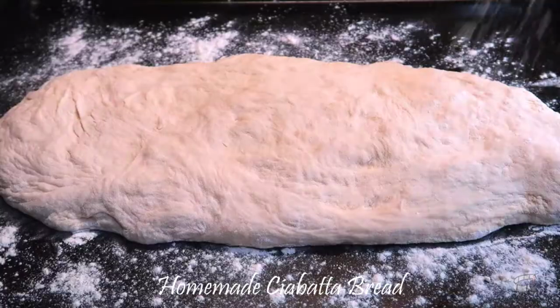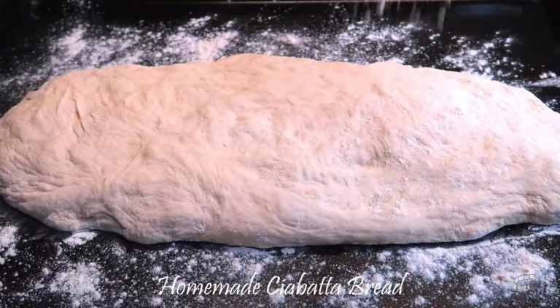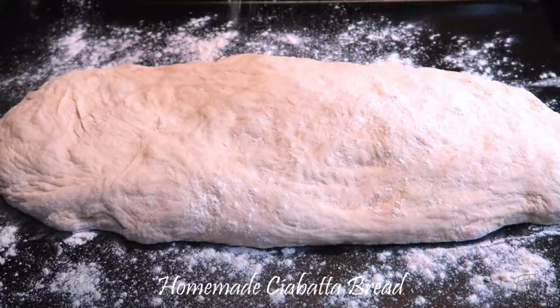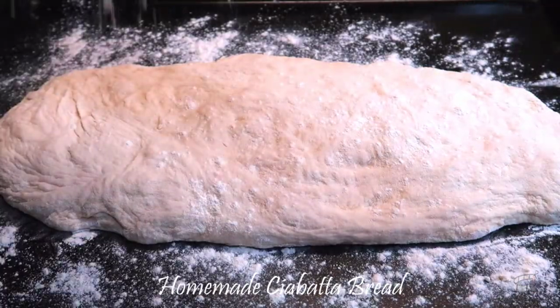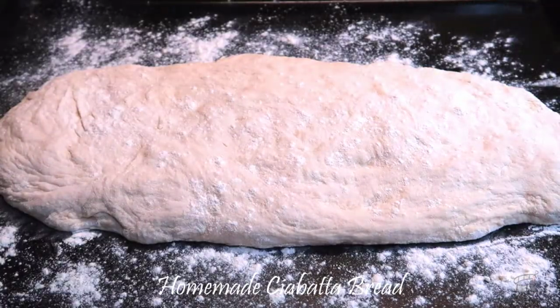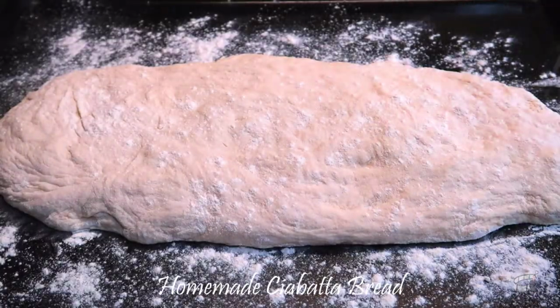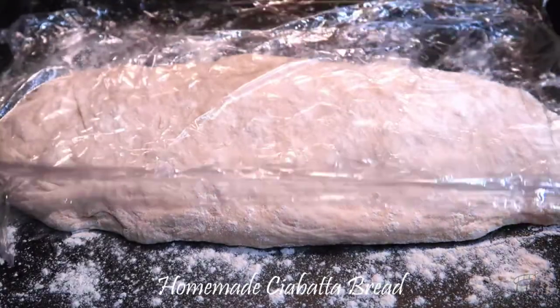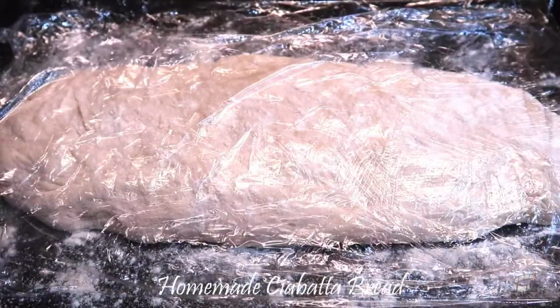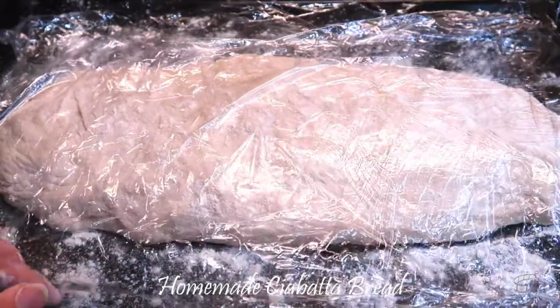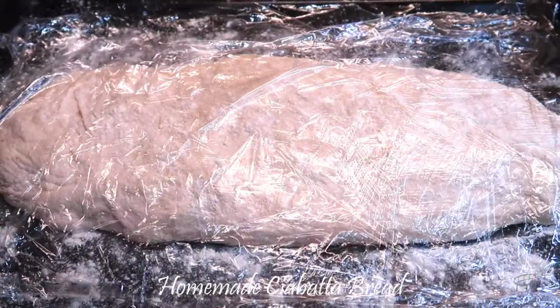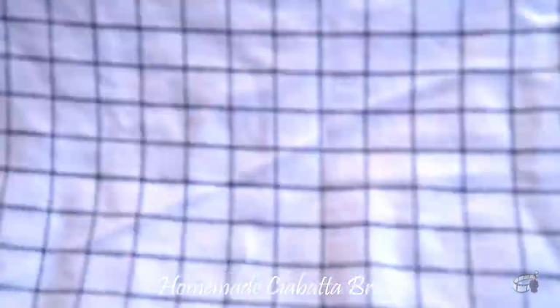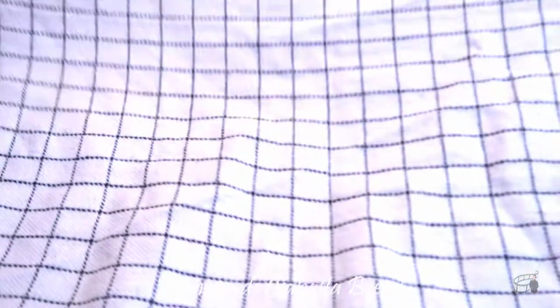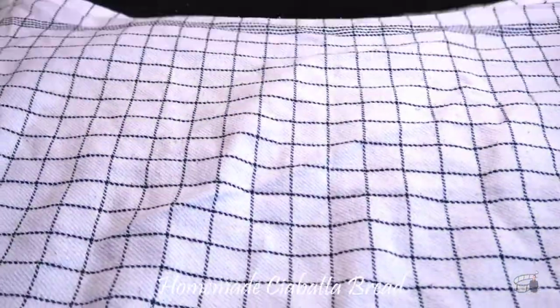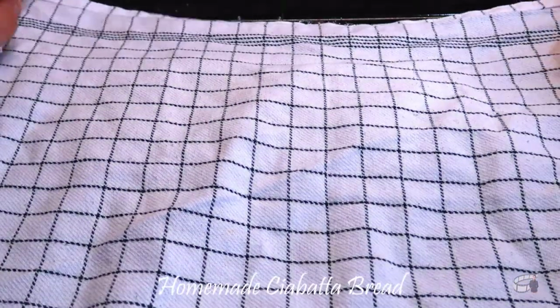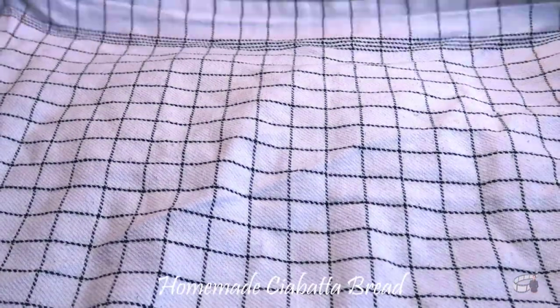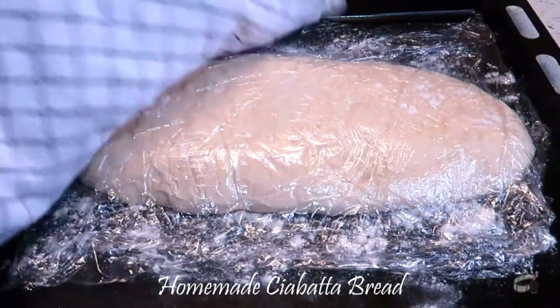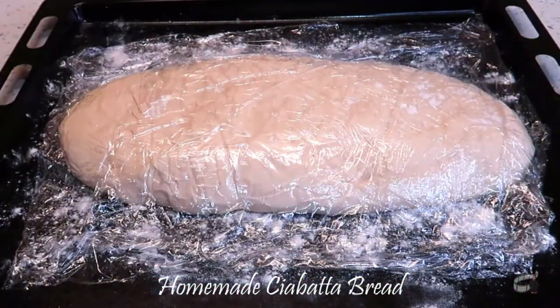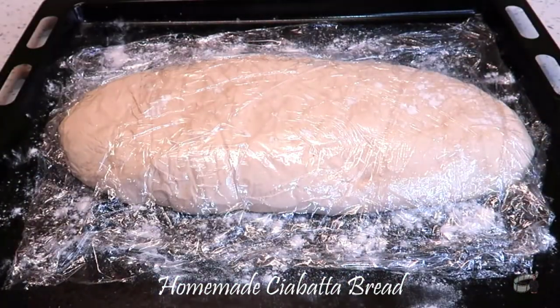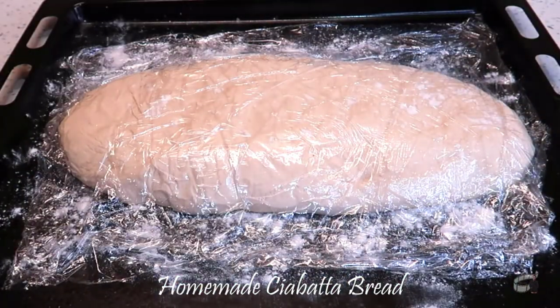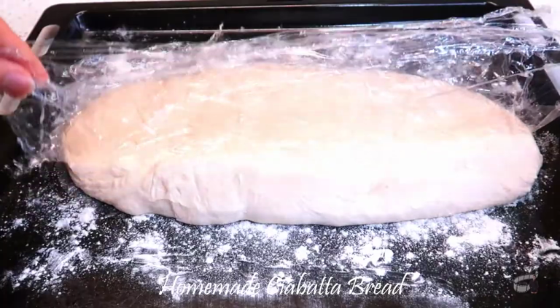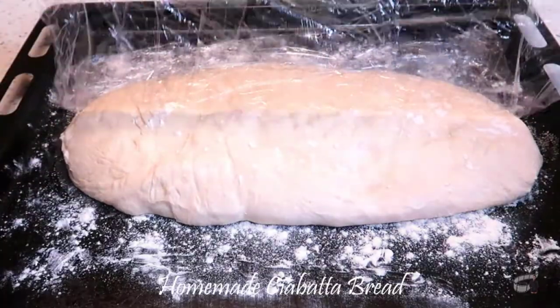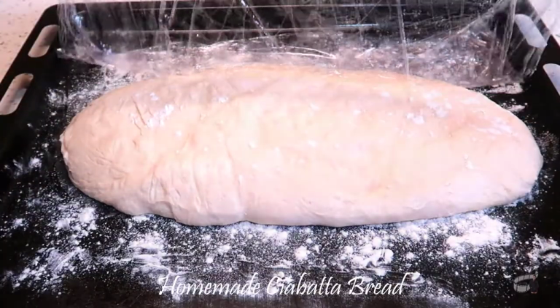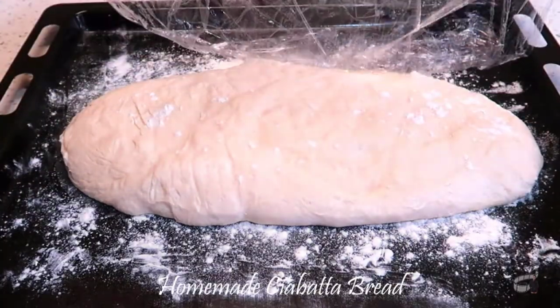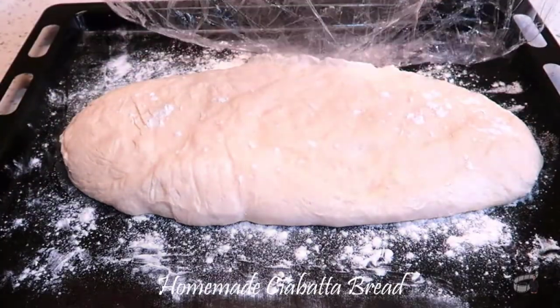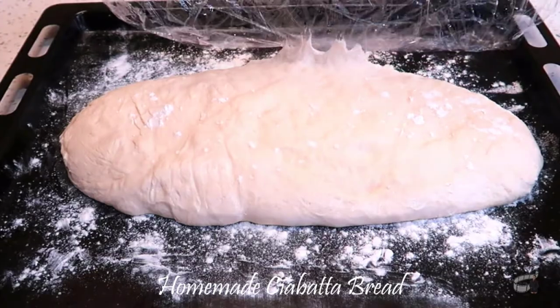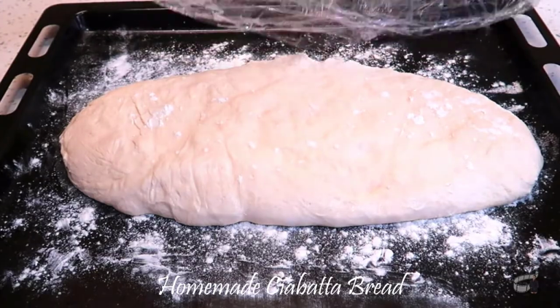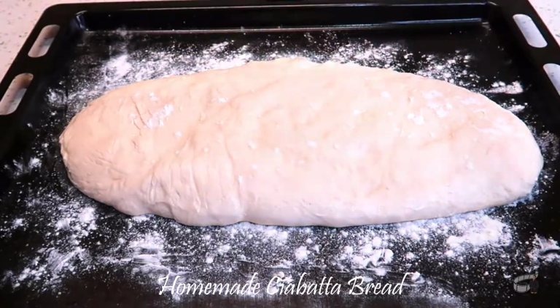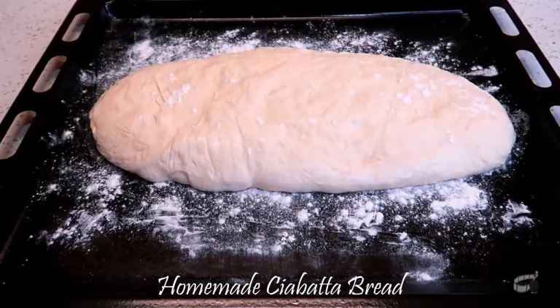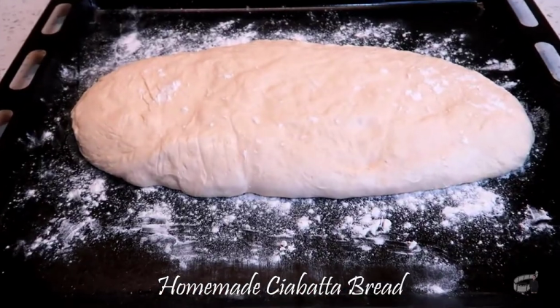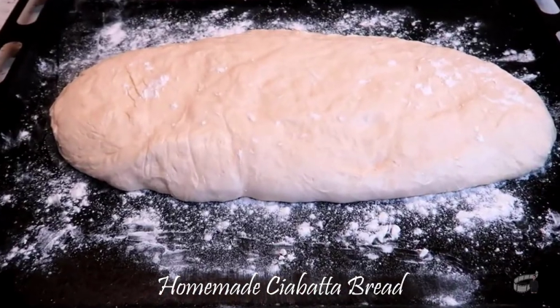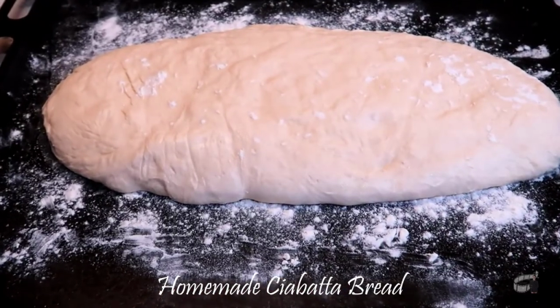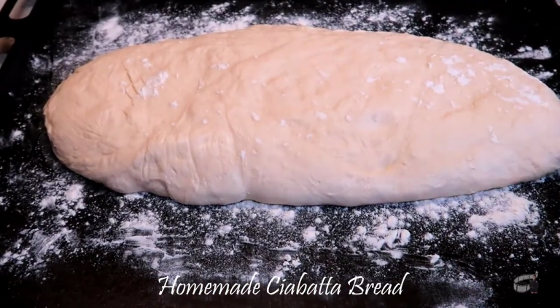Flour the top surface, then cover with plastic wrap and a clean kitchen towel. Now let it rest for another 2 hours at room temperature. When the dough has risen, we're ready to bake.